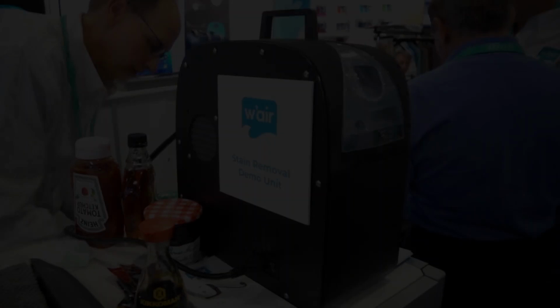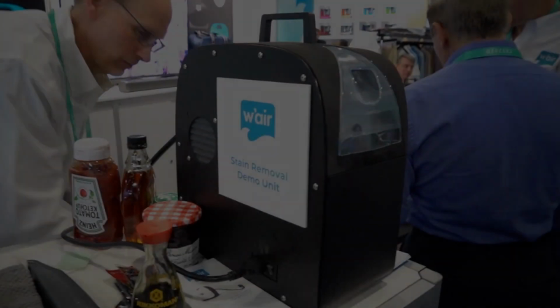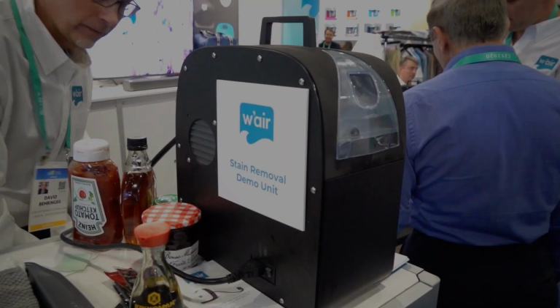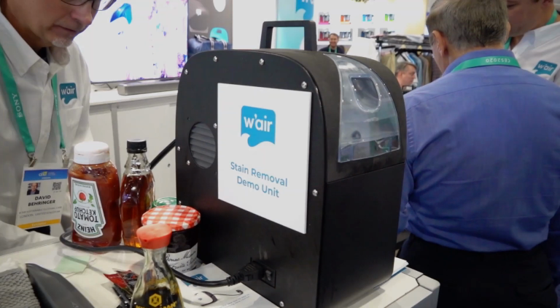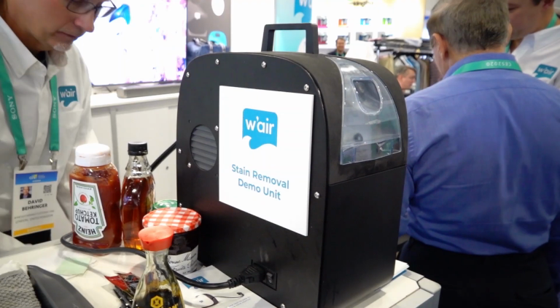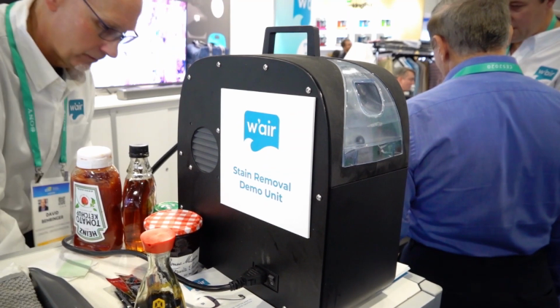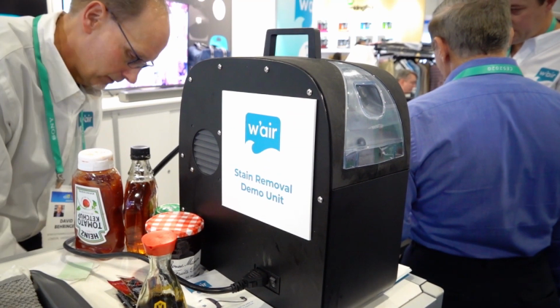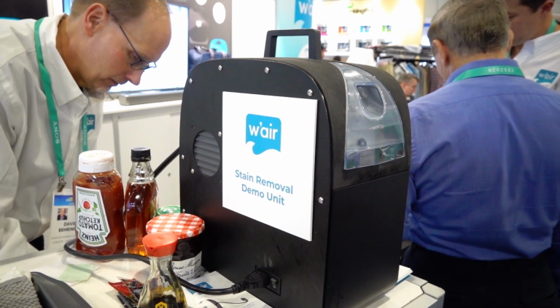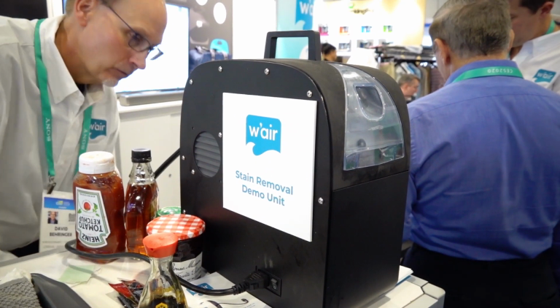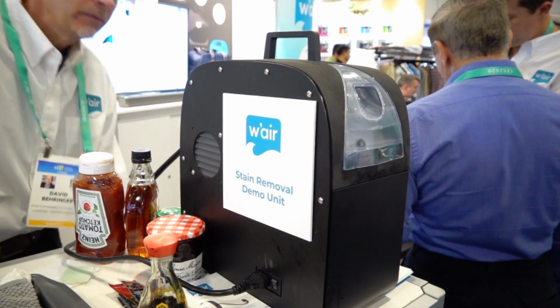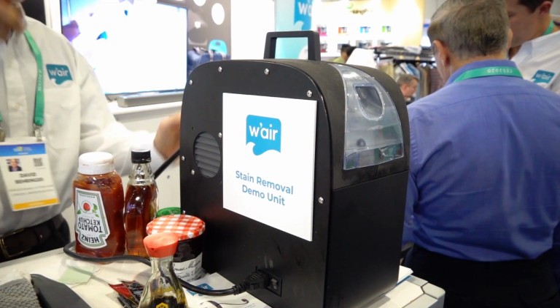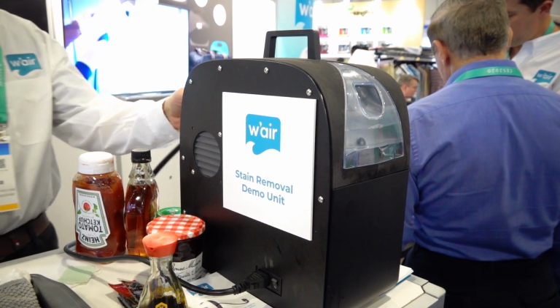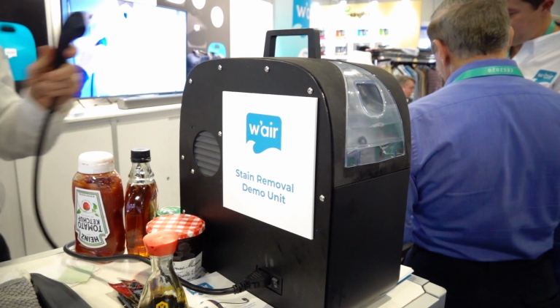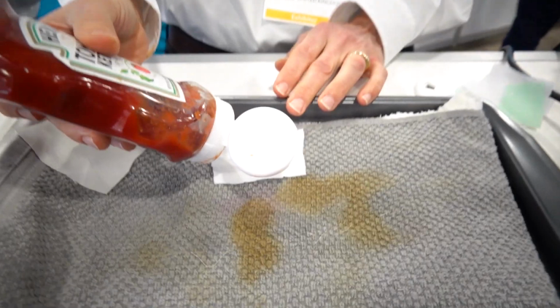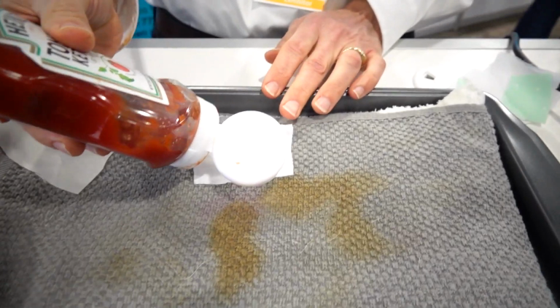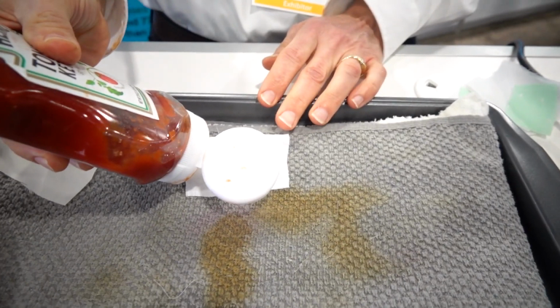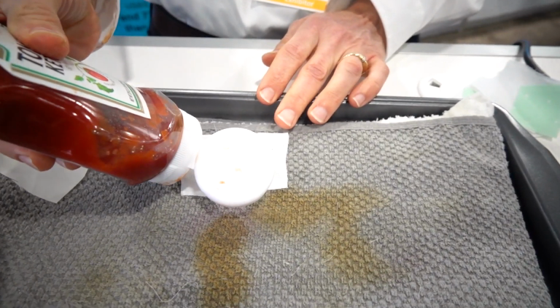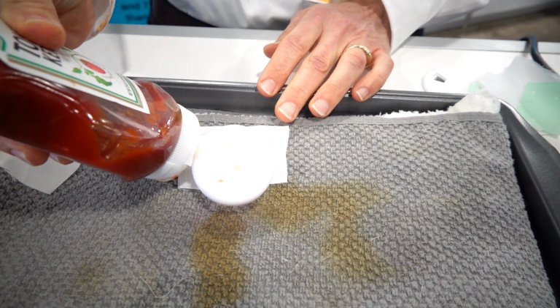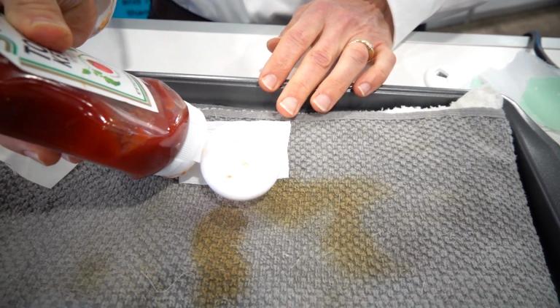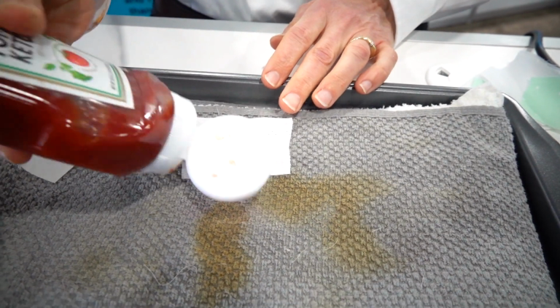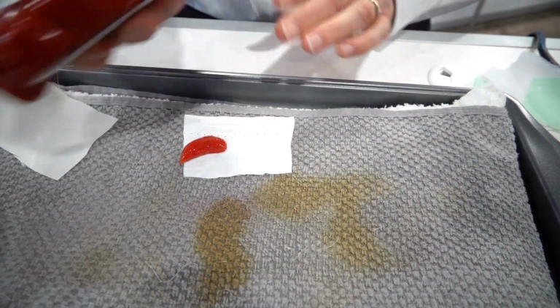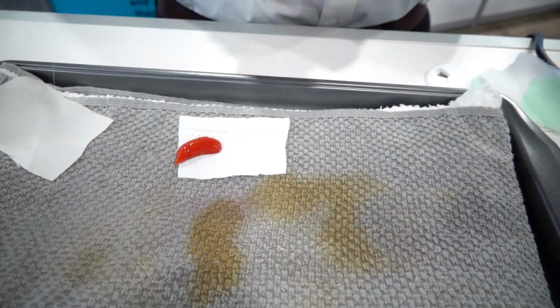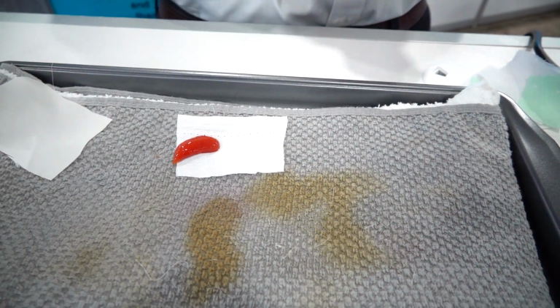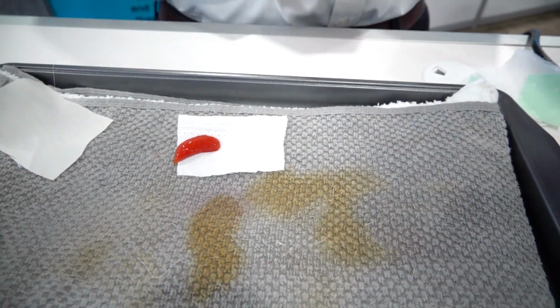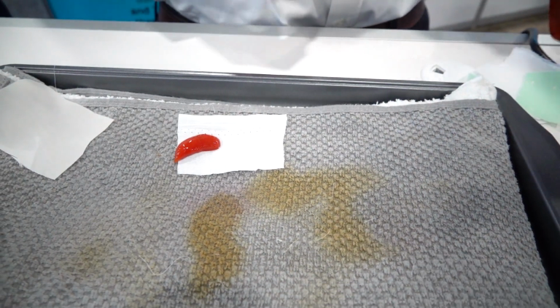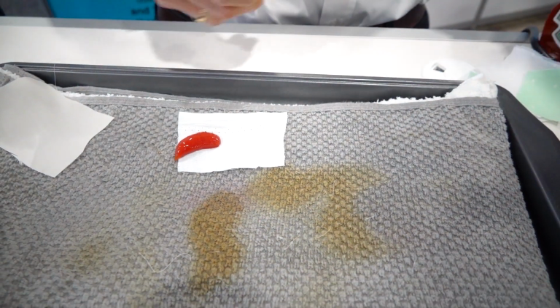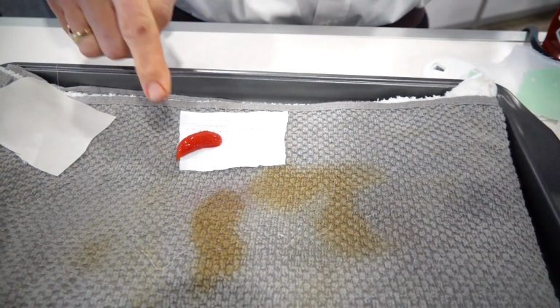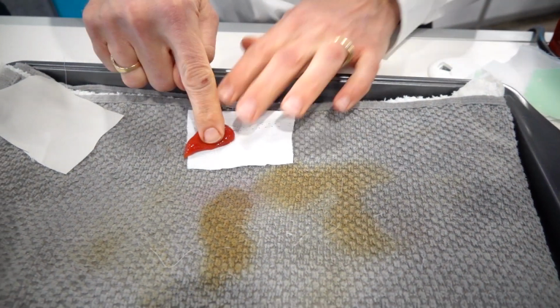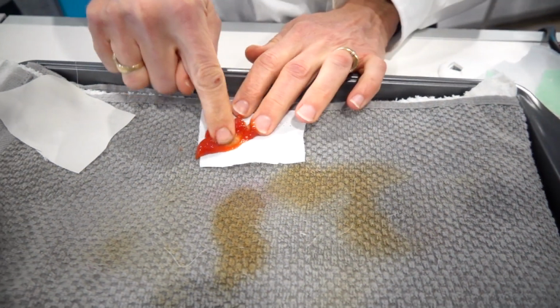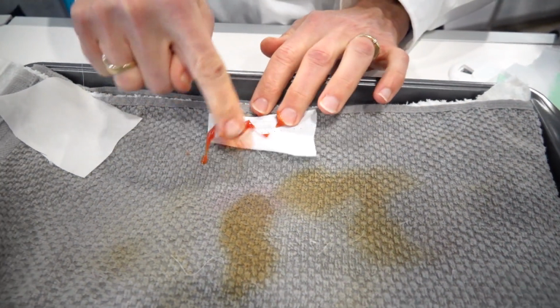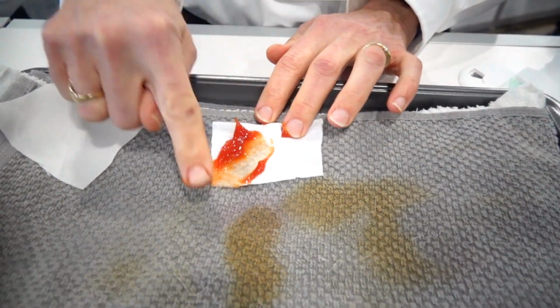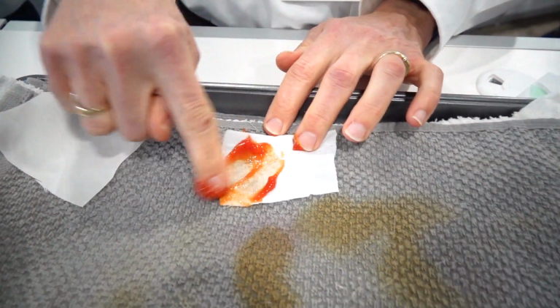All right, we'll do ketchup on this guy here. That probably happened to somebody last night when they ate their burger and fries.